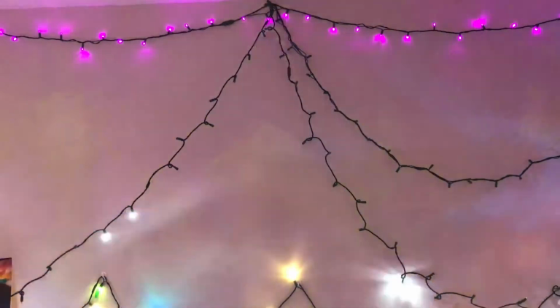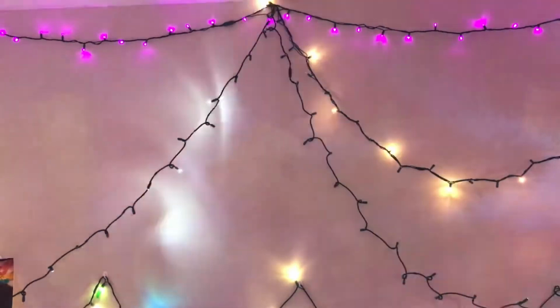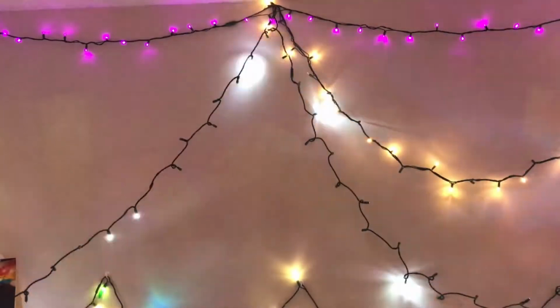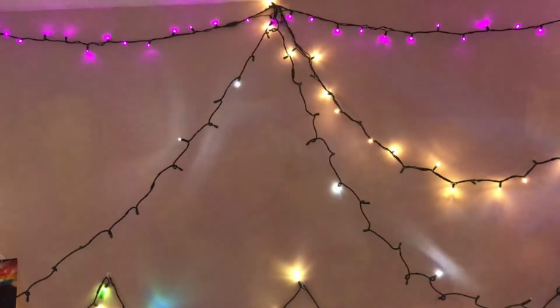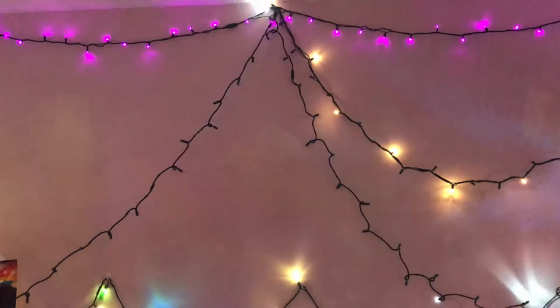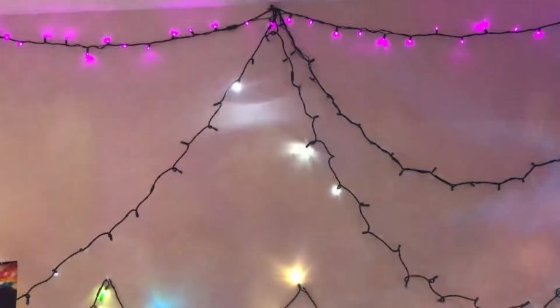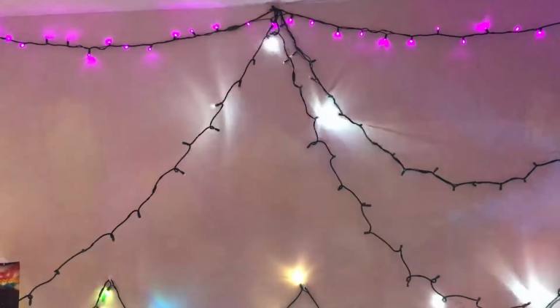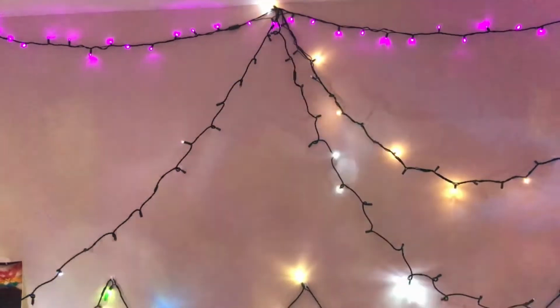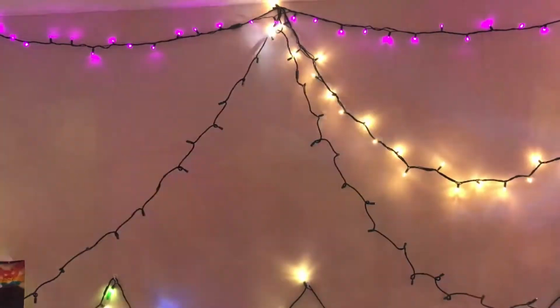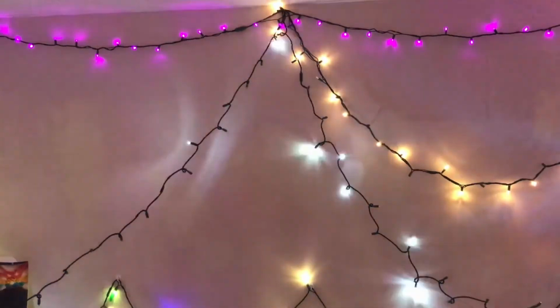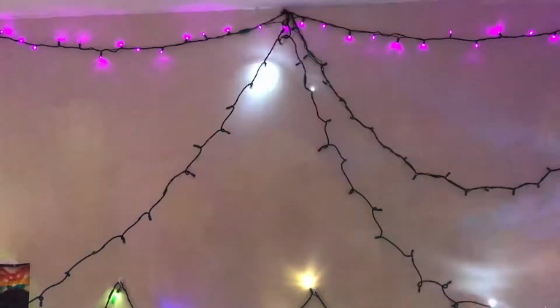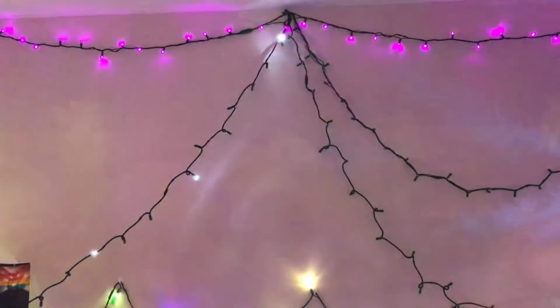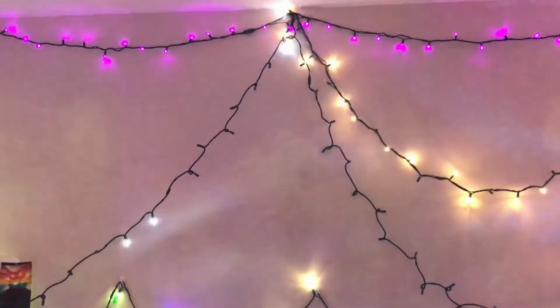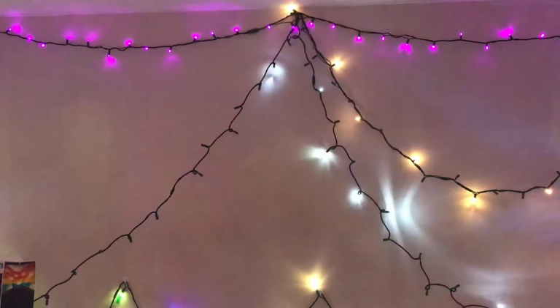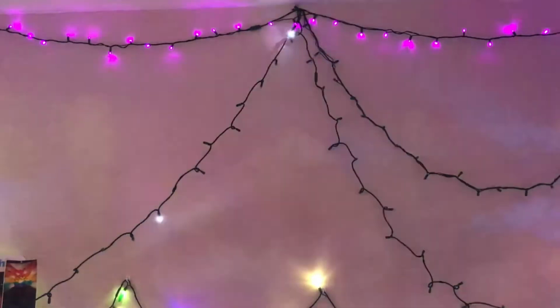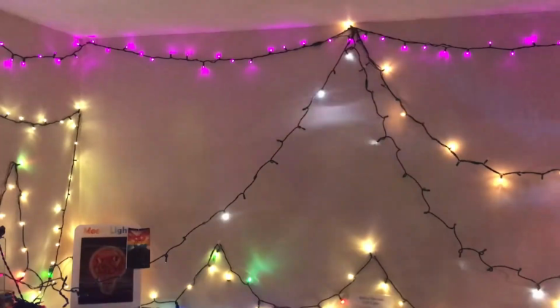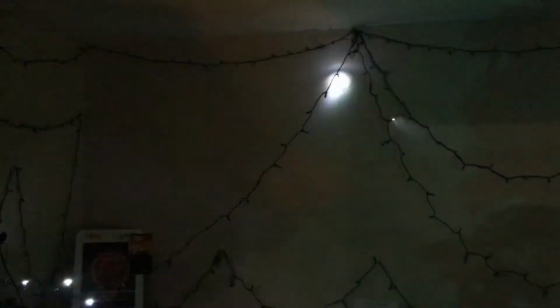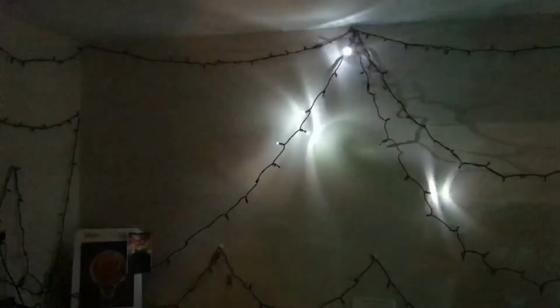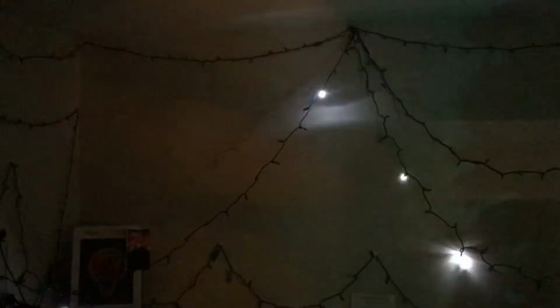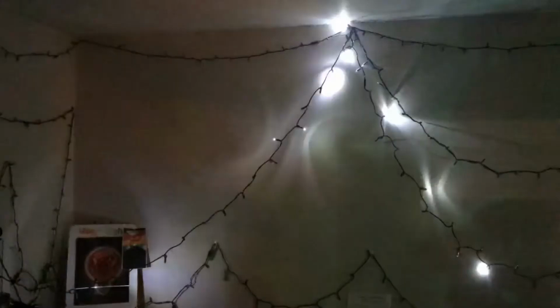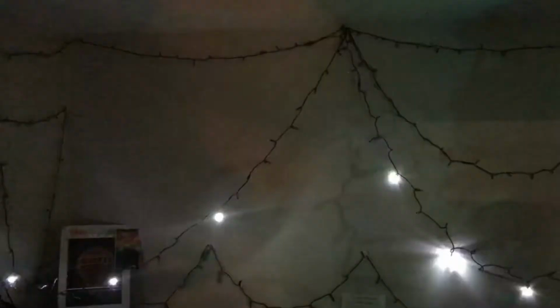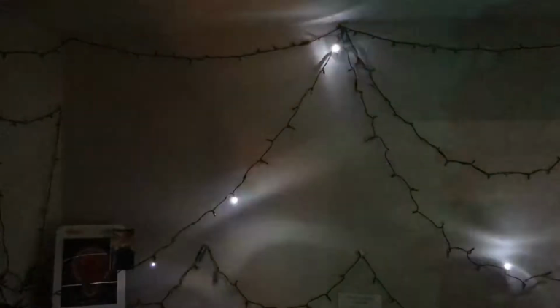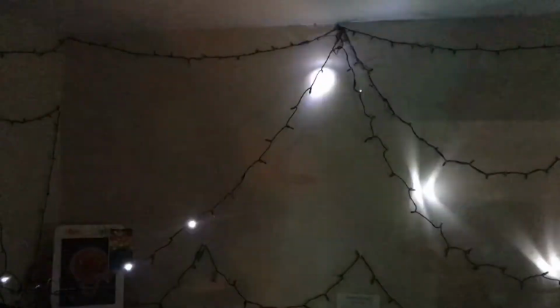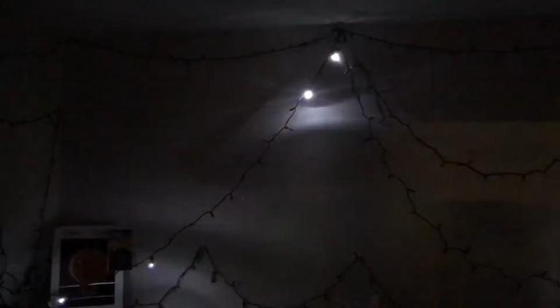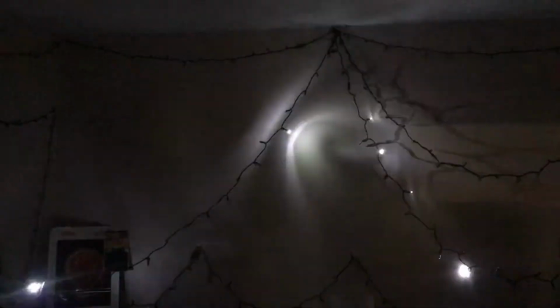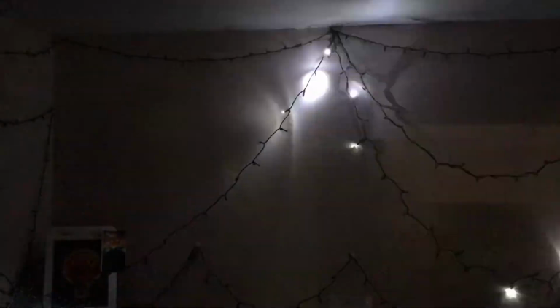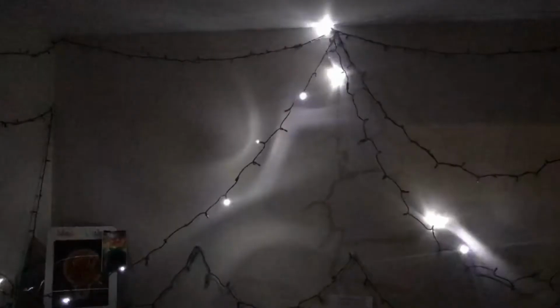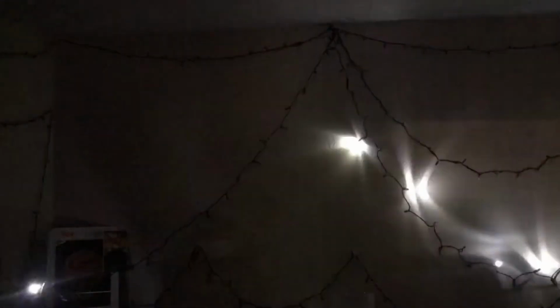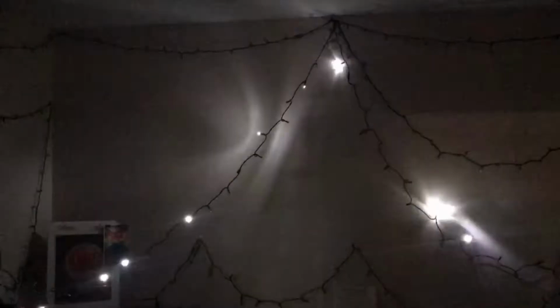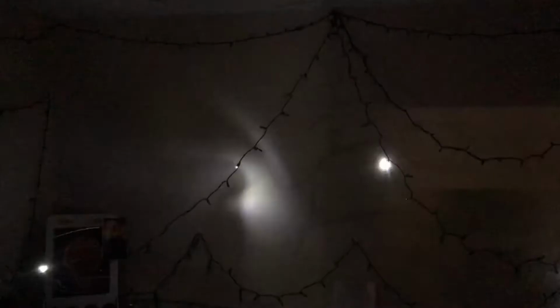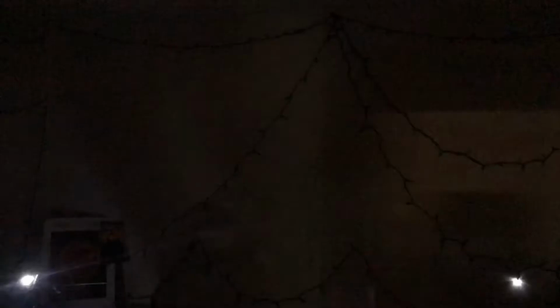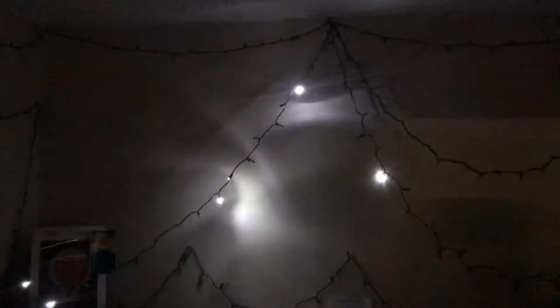And look at that. And the next two switches — there we go. It's all dark. Look at that.